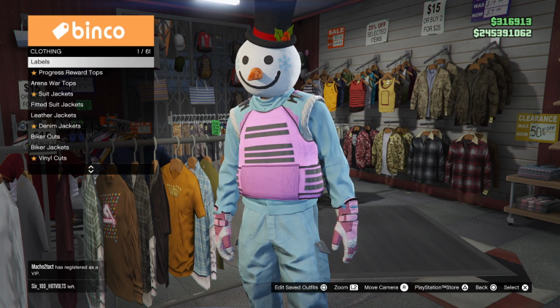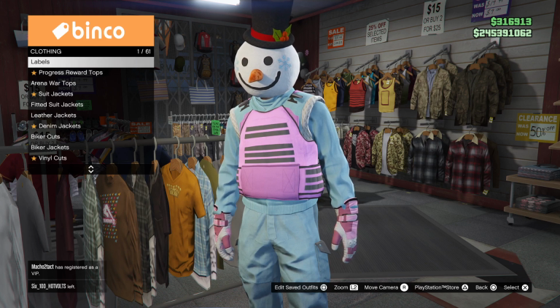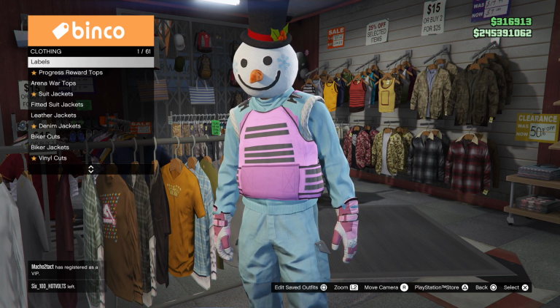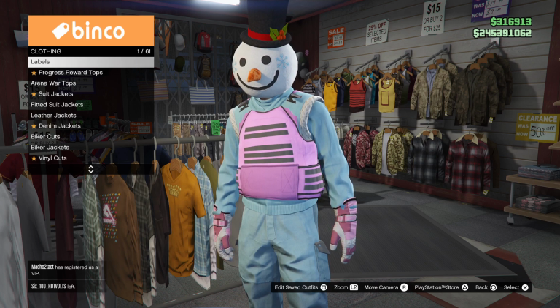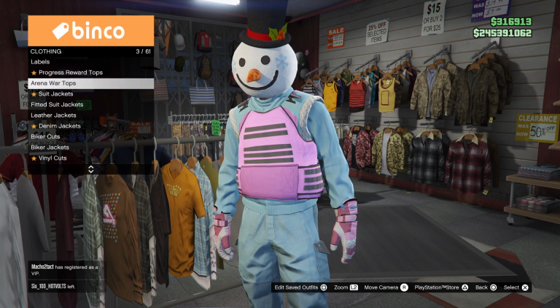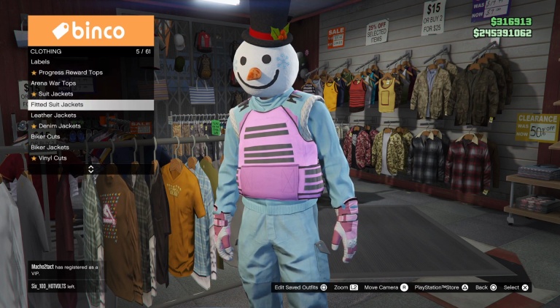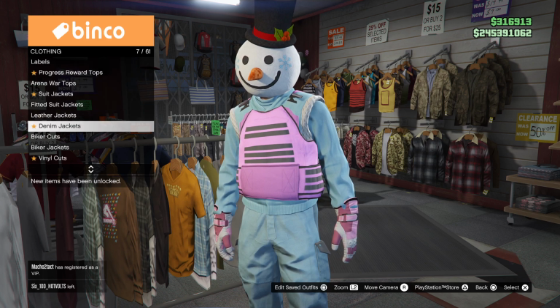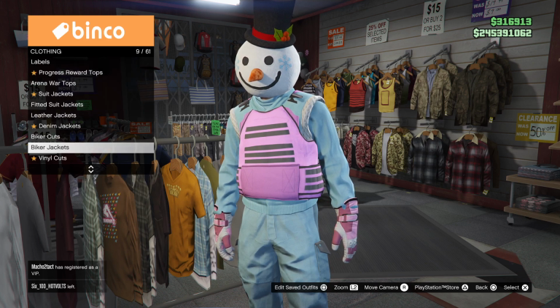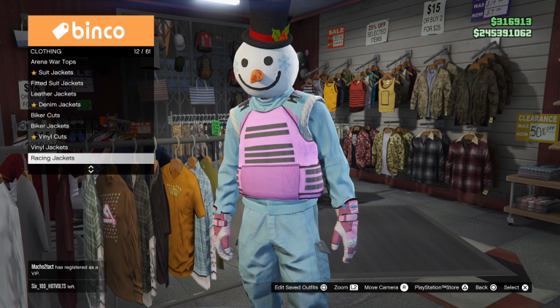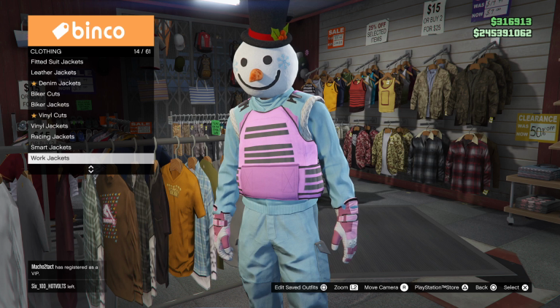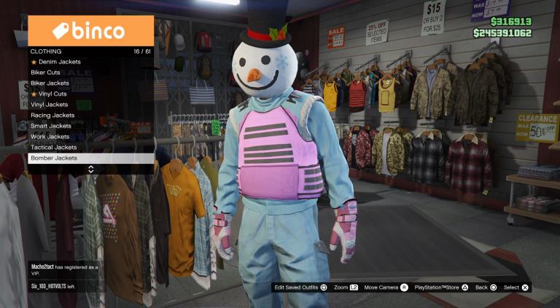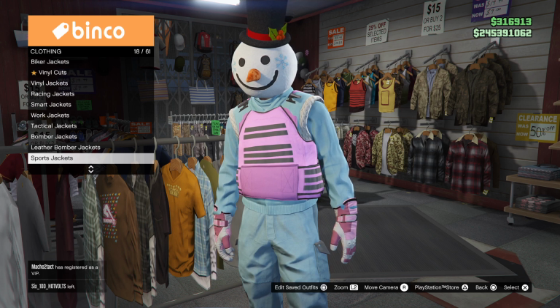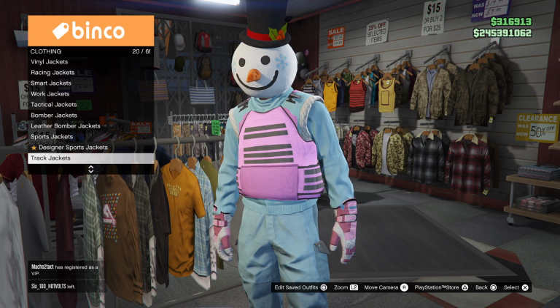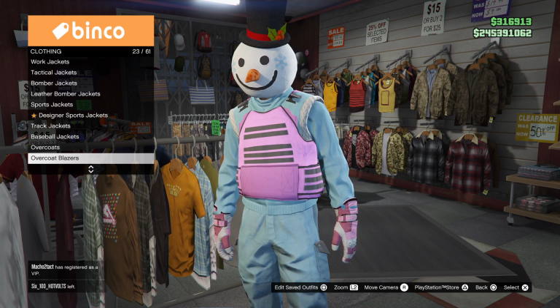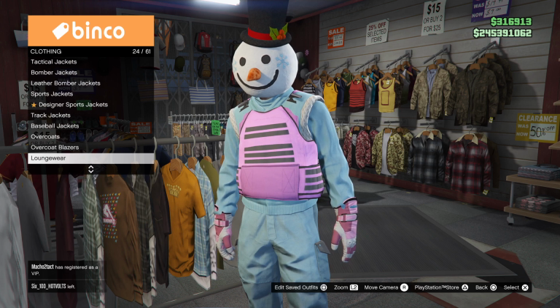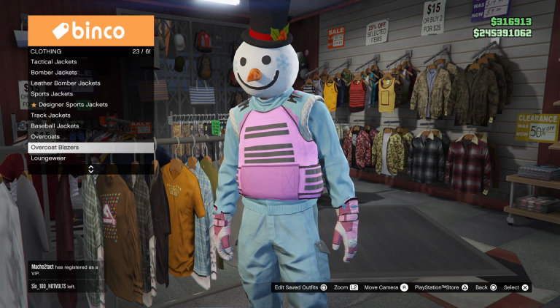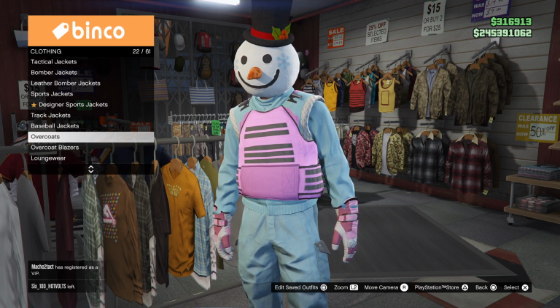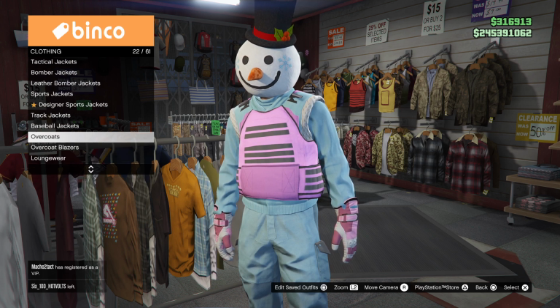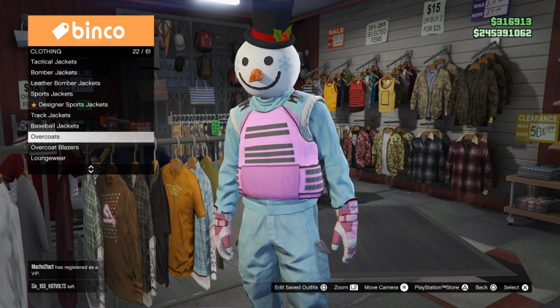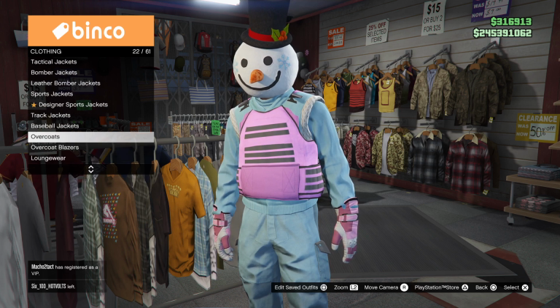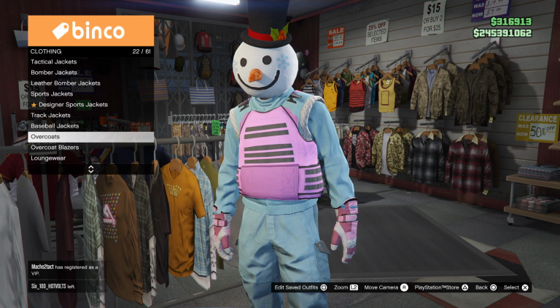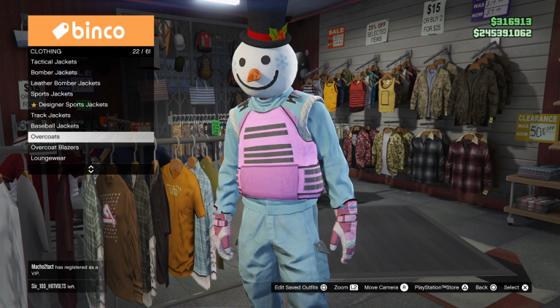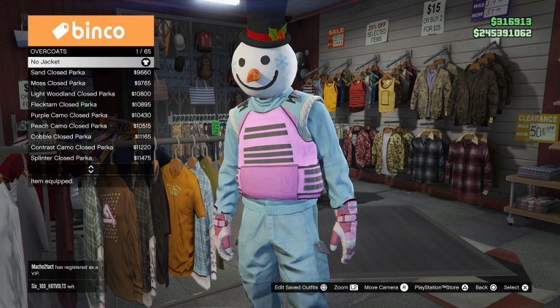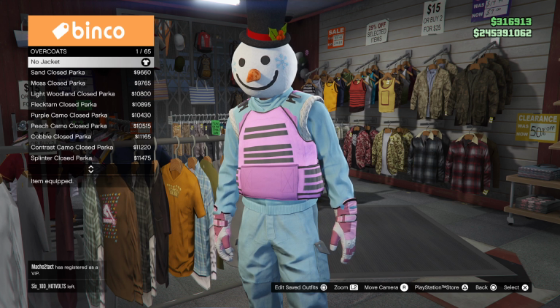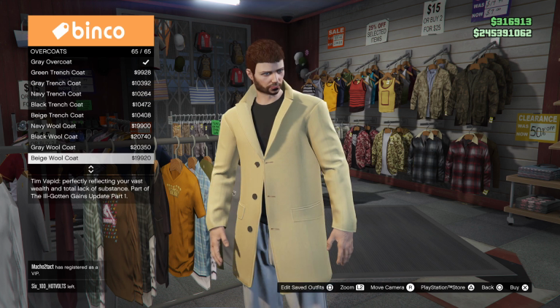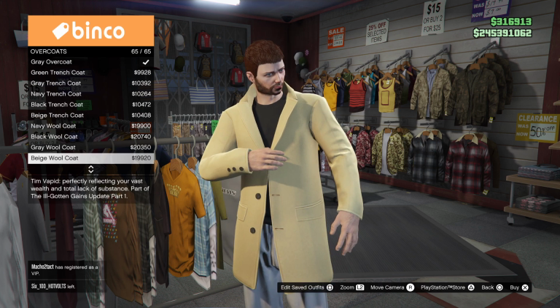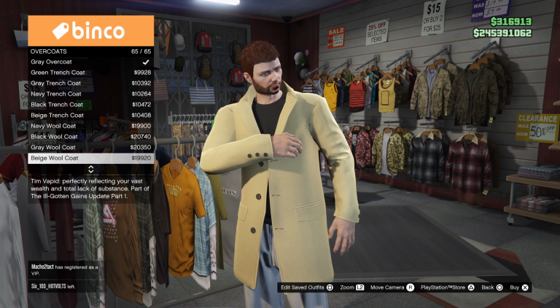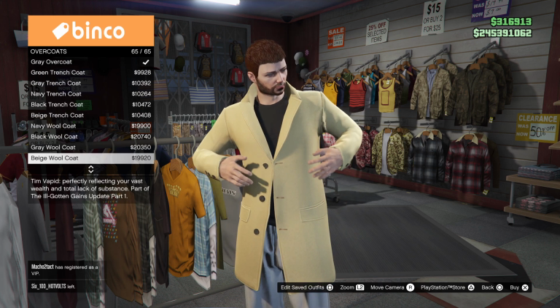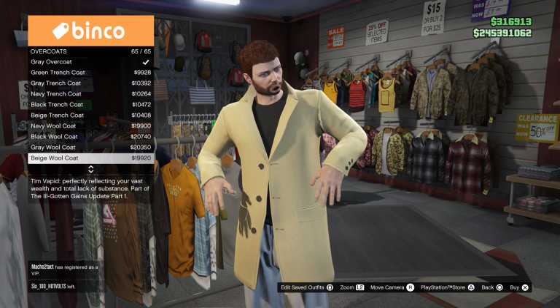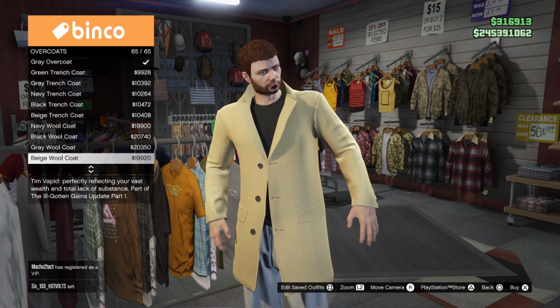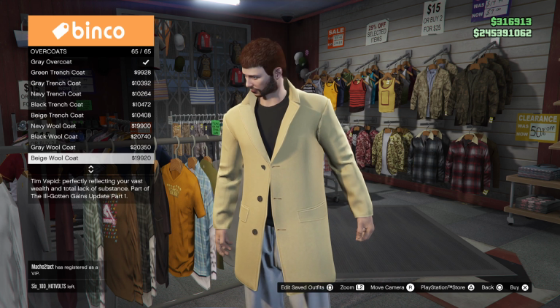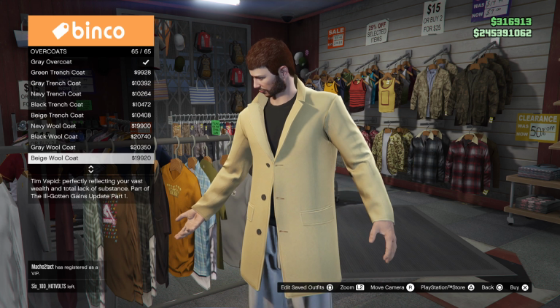Now go ahead to overcoats. Find overcoats, which is number 22 out of 61, and go ahead and select the beige wool coat.